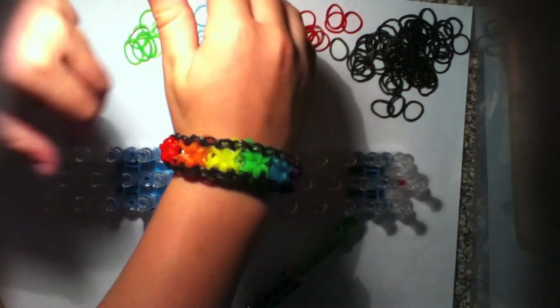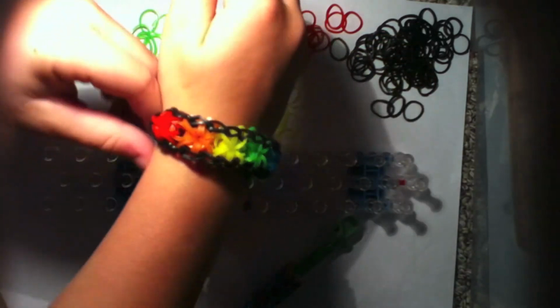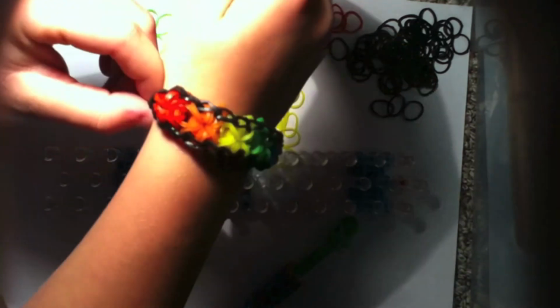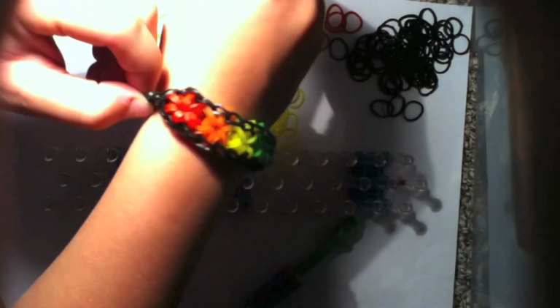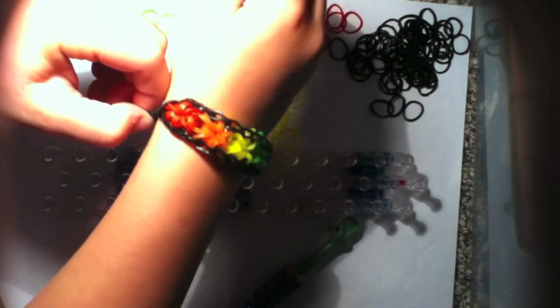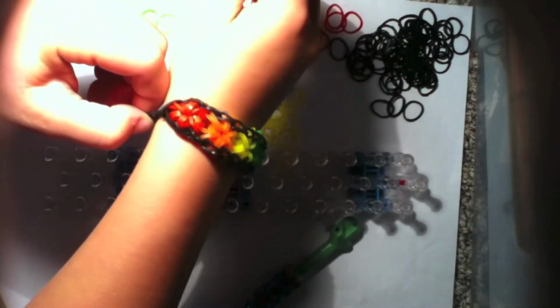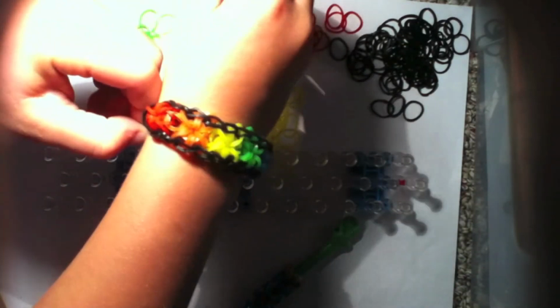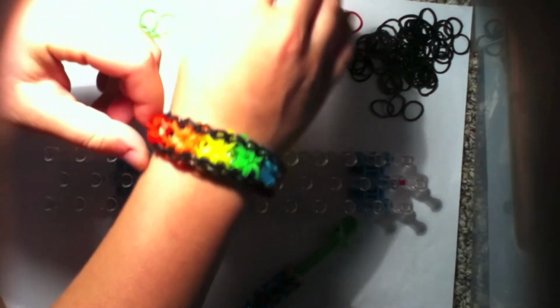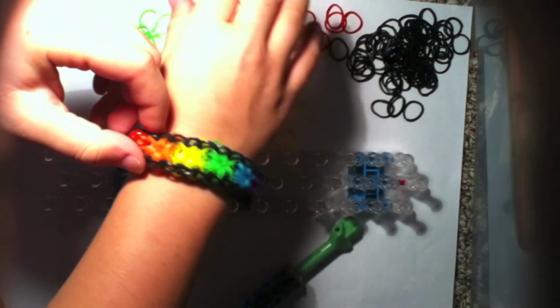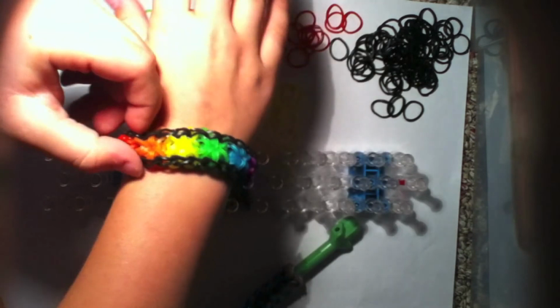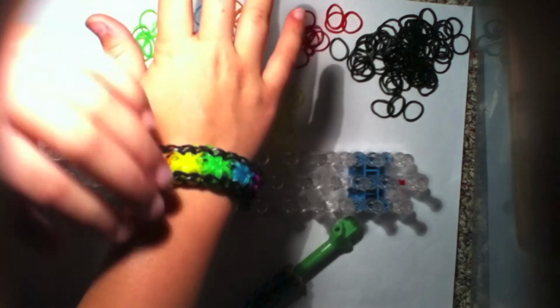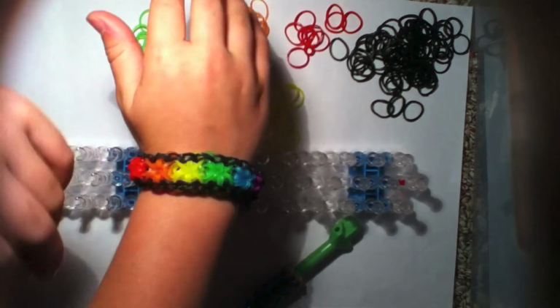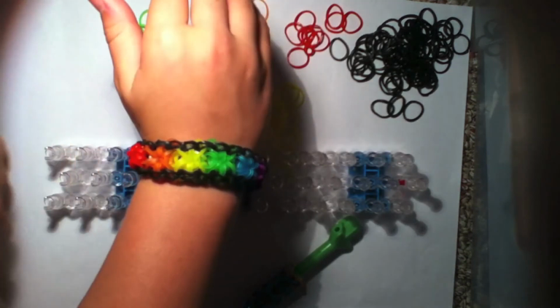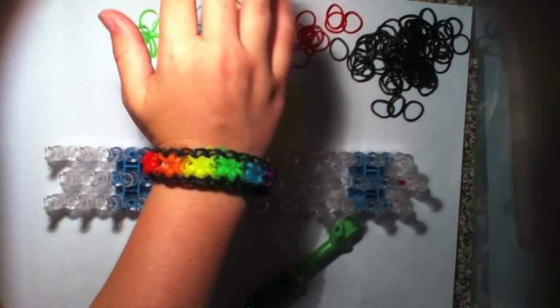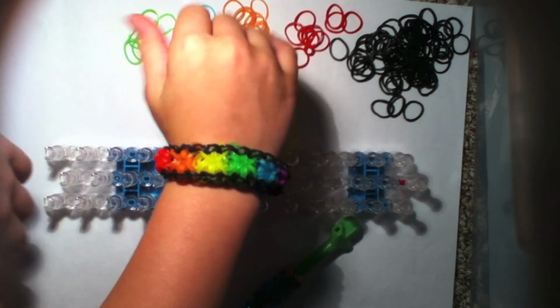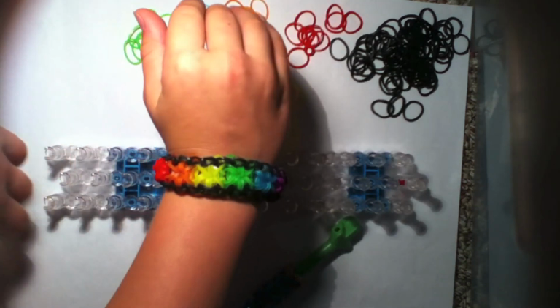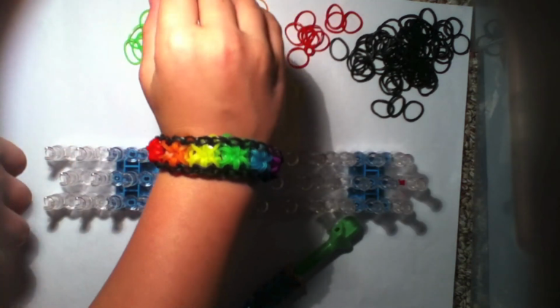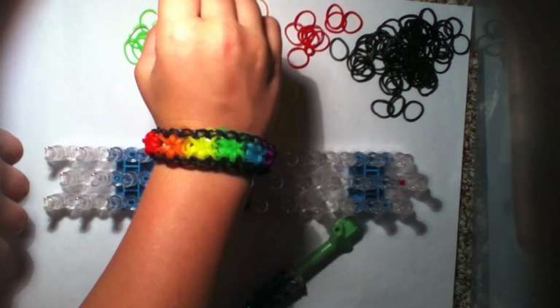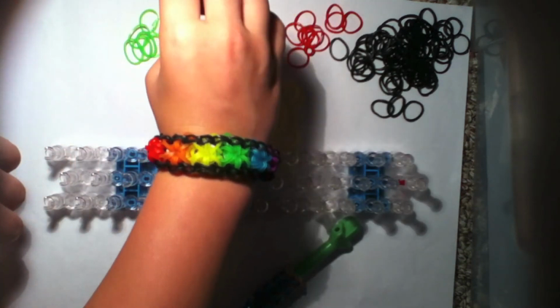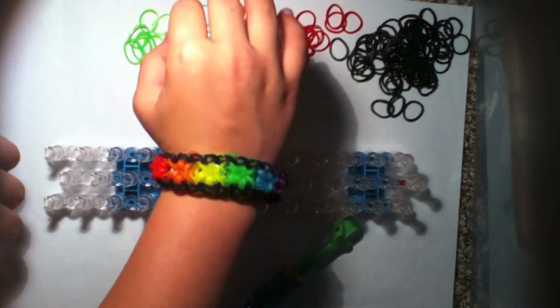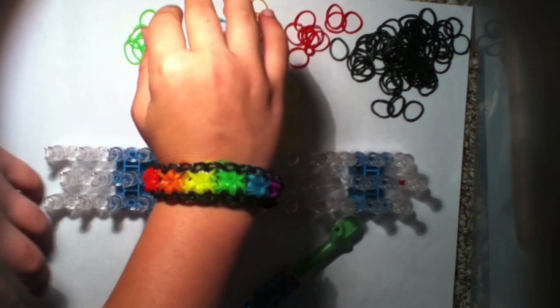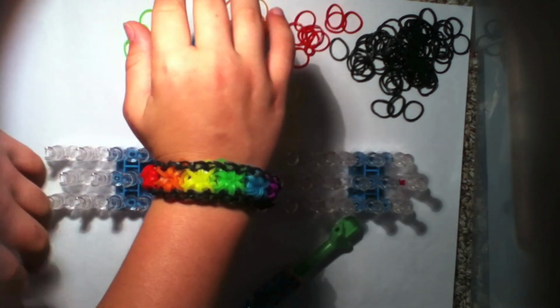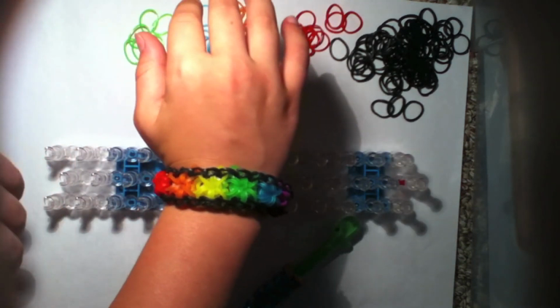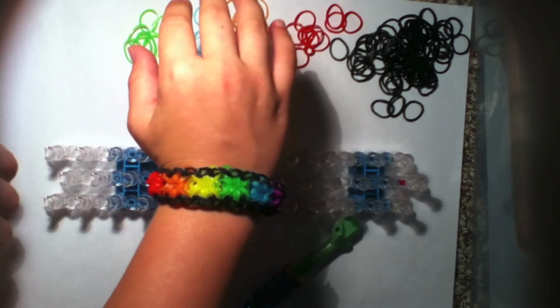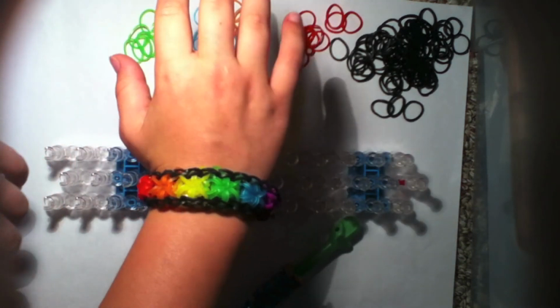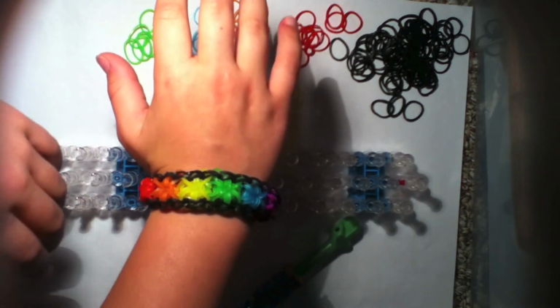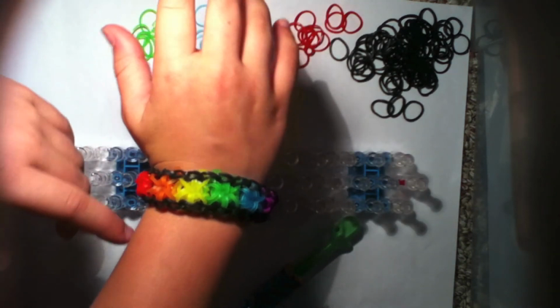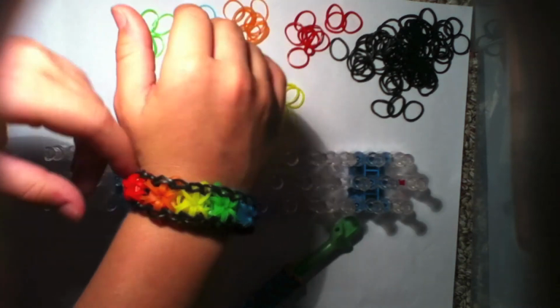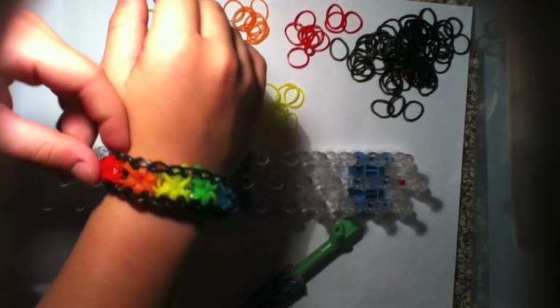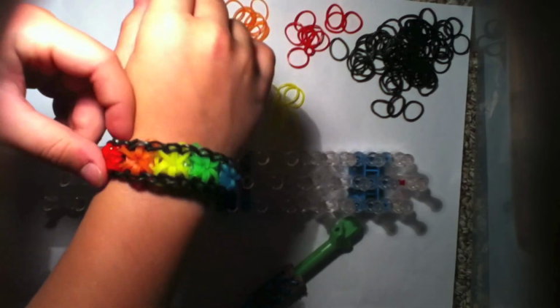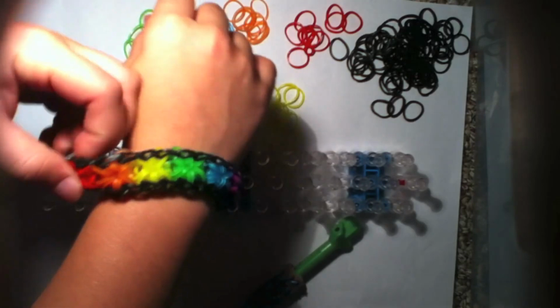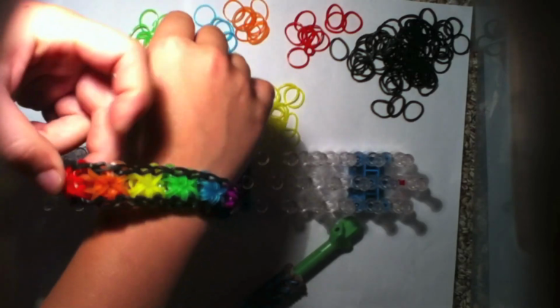Here is your starburst bracelet! Please give this video a thumbs up or subscribe to my channel. I hope you enjoyed it!